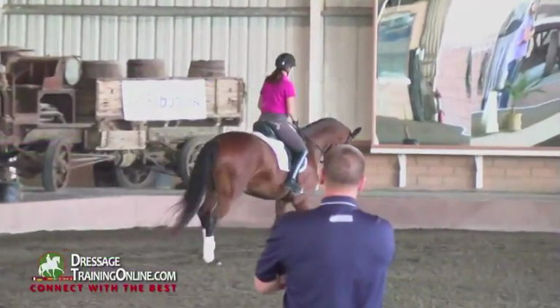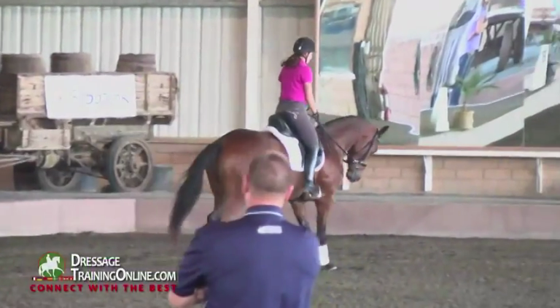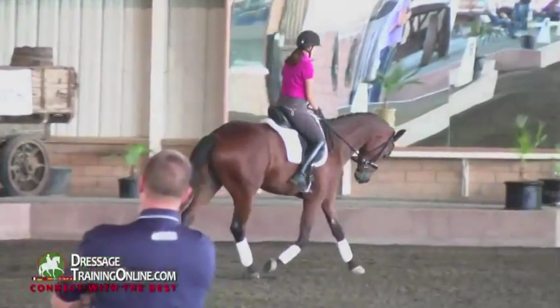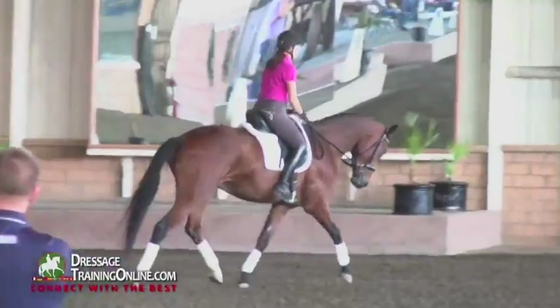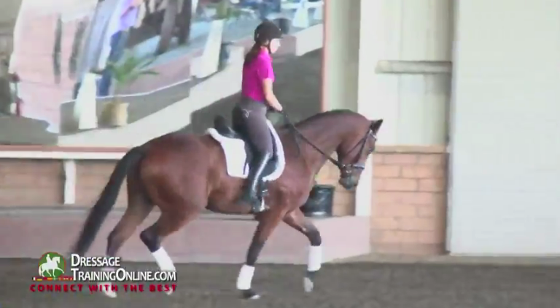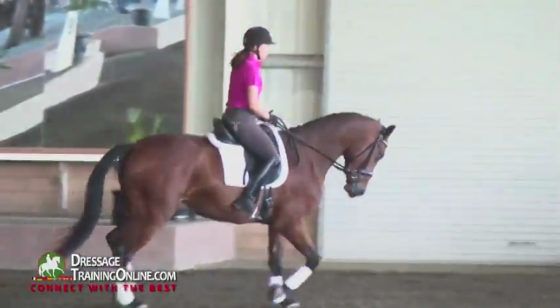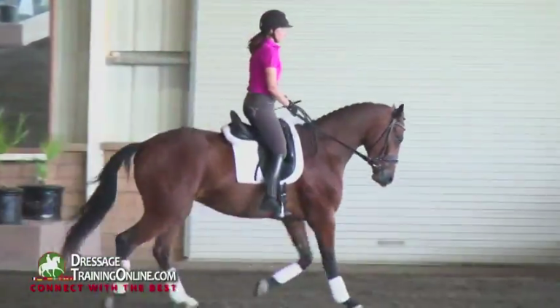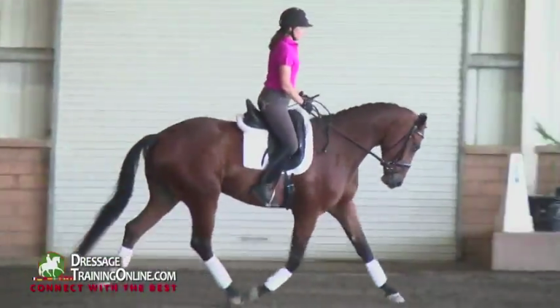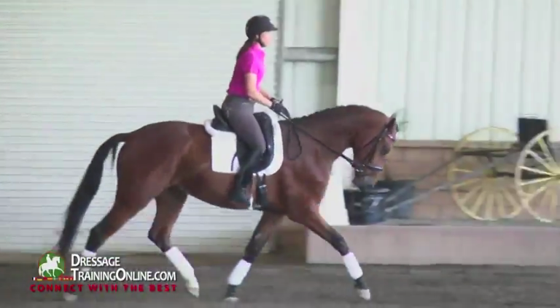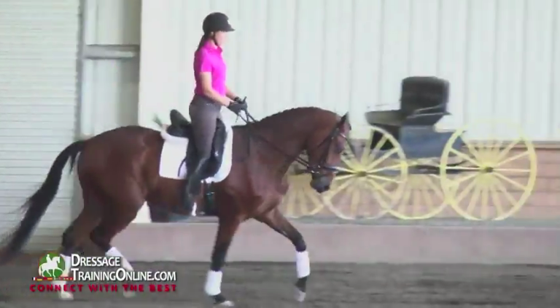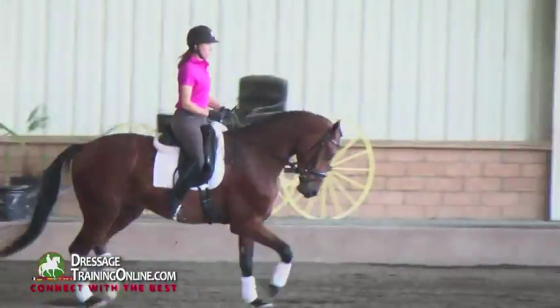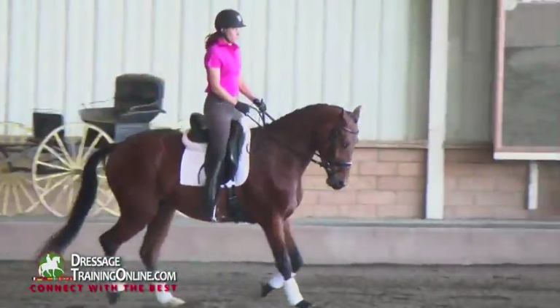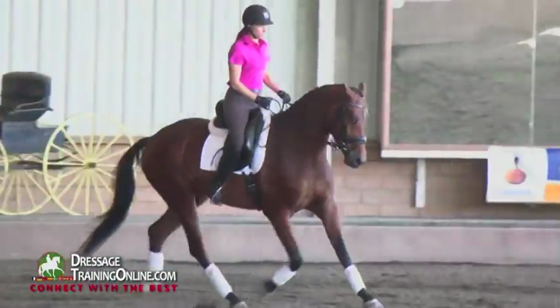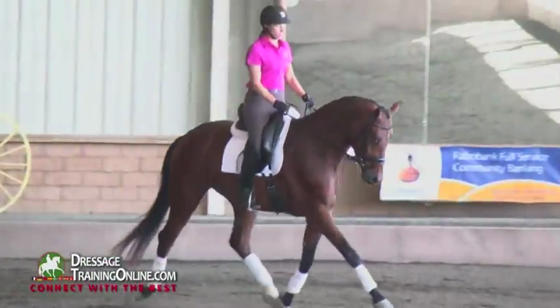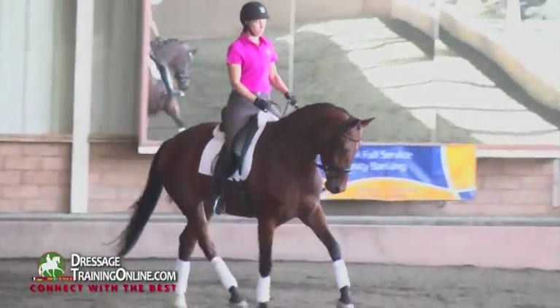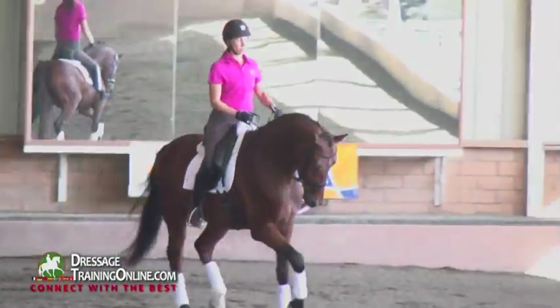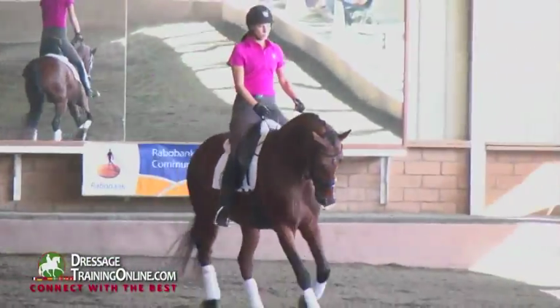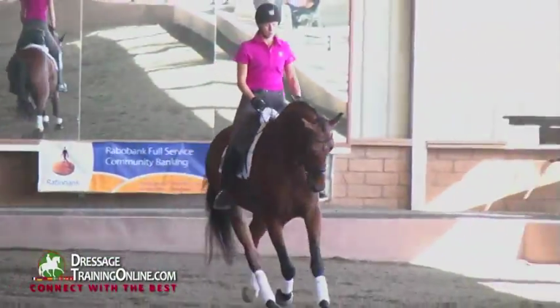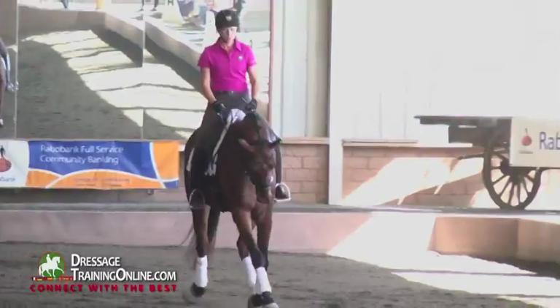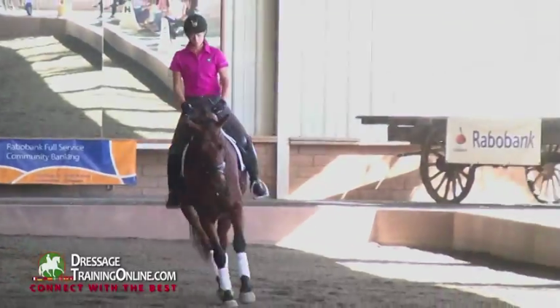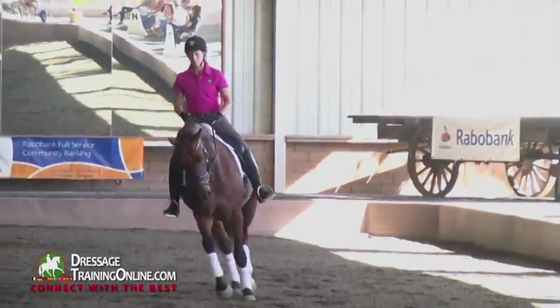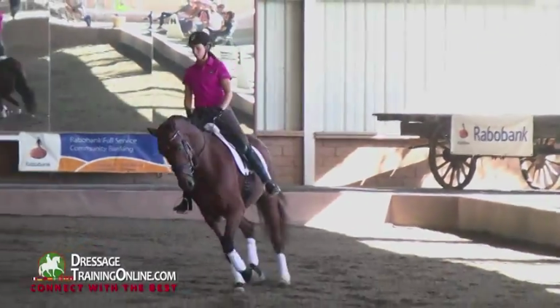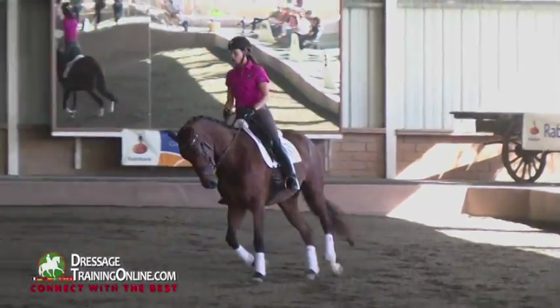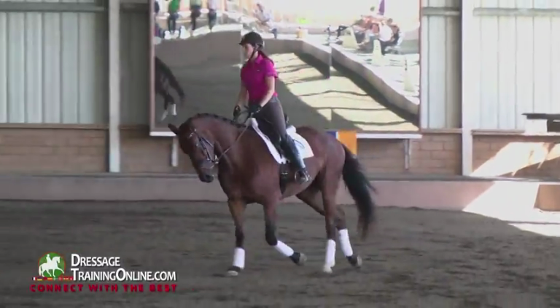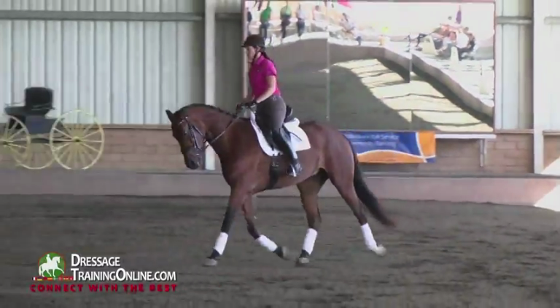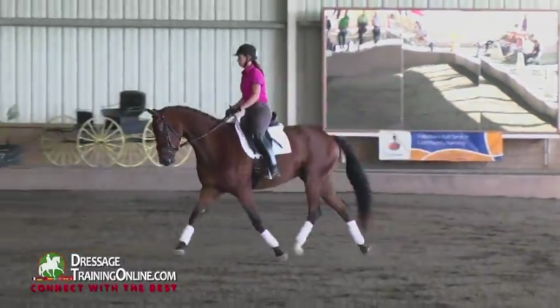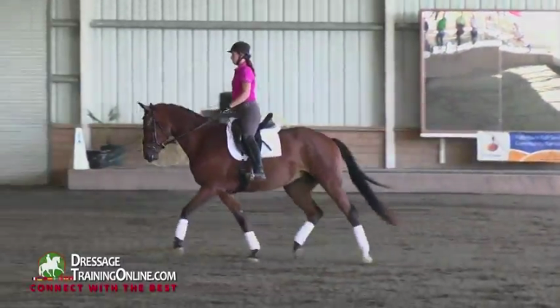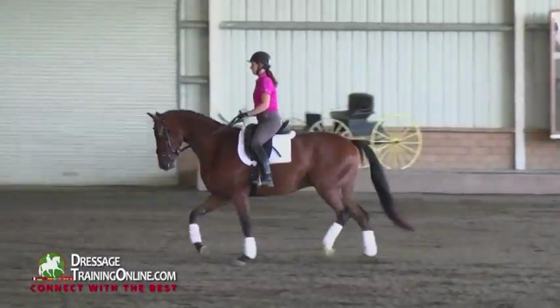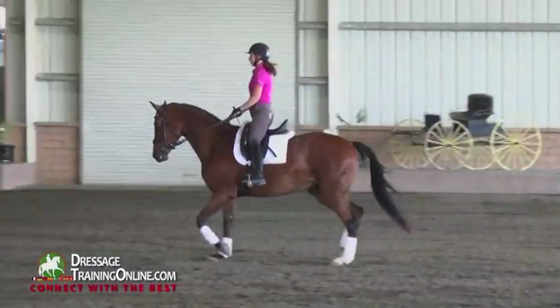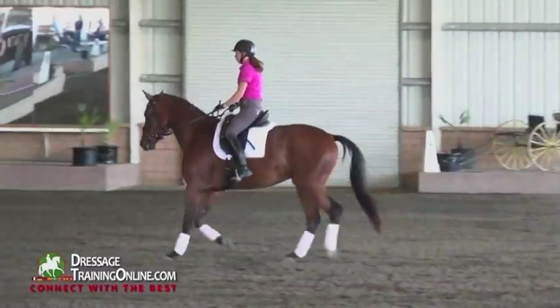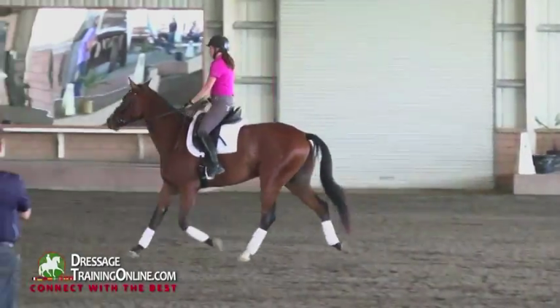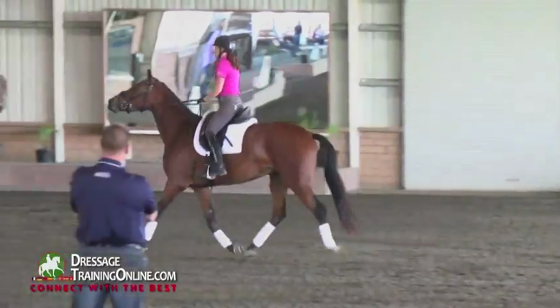Just try to get the ring bigger and bigger gradually, but no panic. I don't want to lose his shoulder — that's more important for me than defining the line. But the horse gets his coordination.